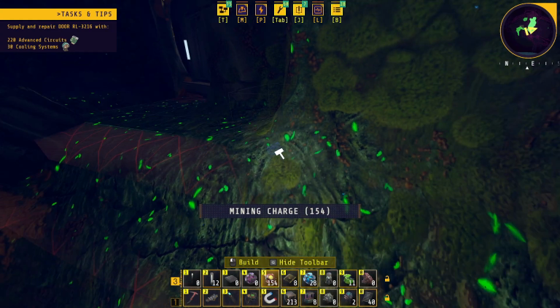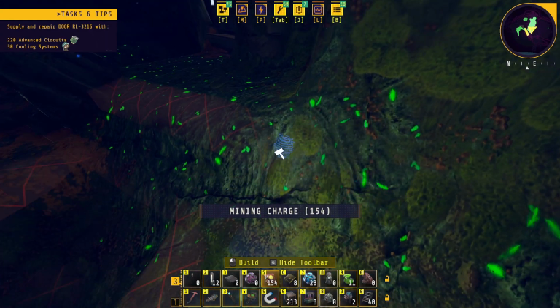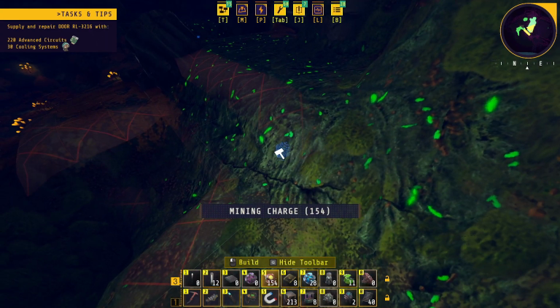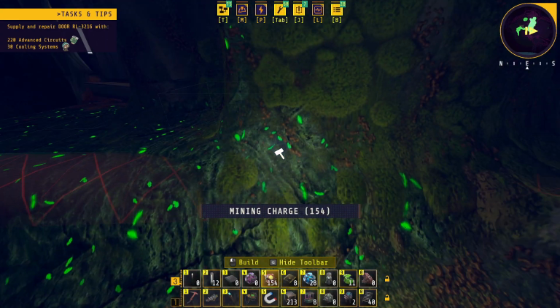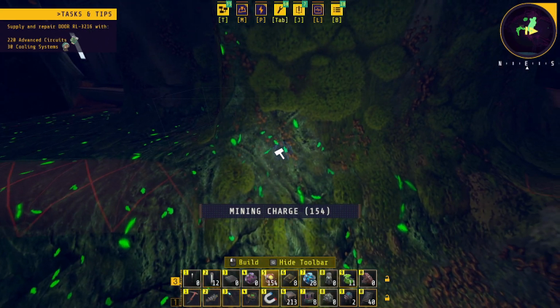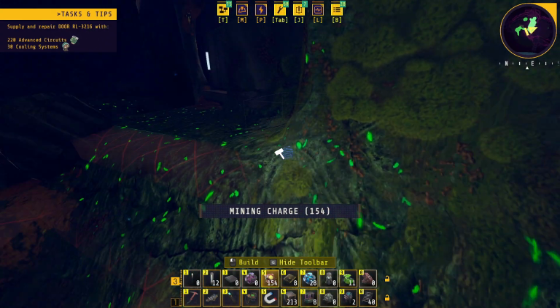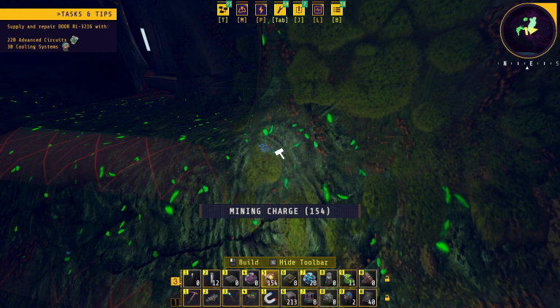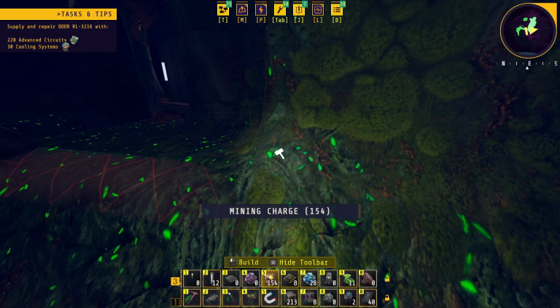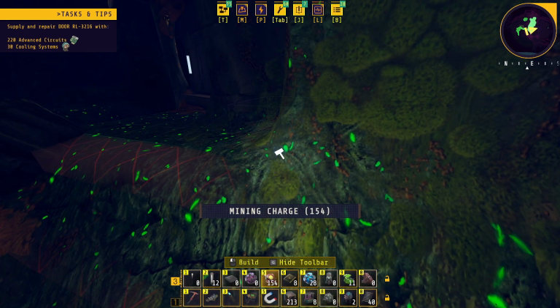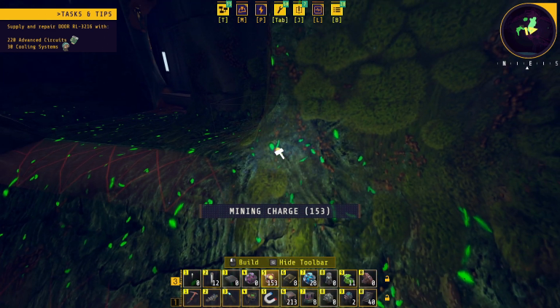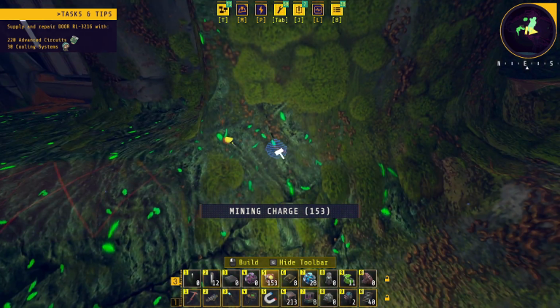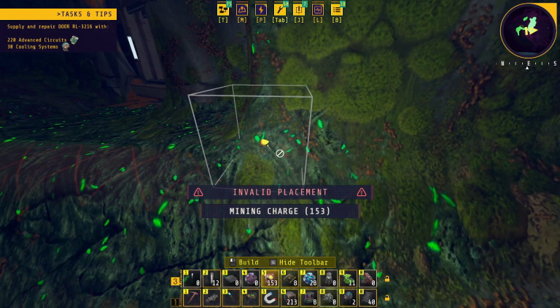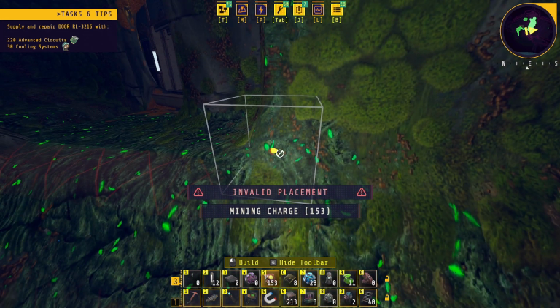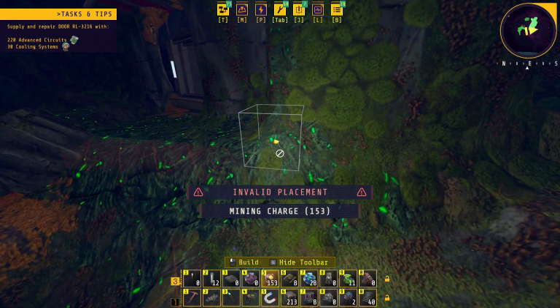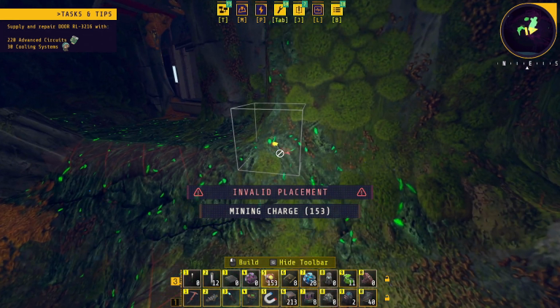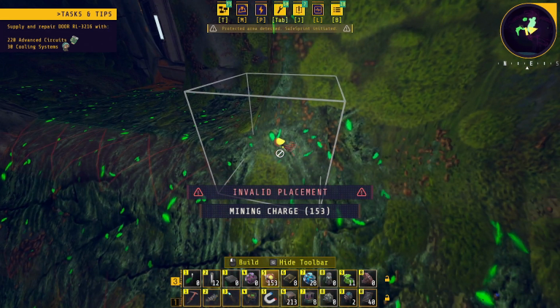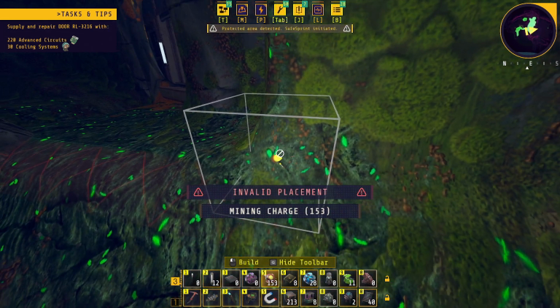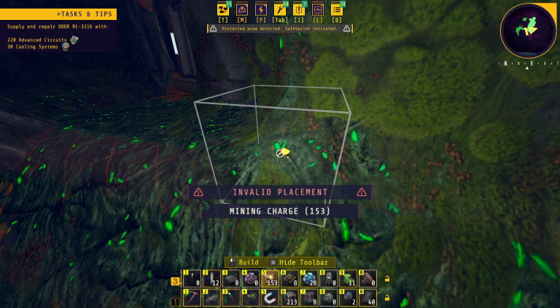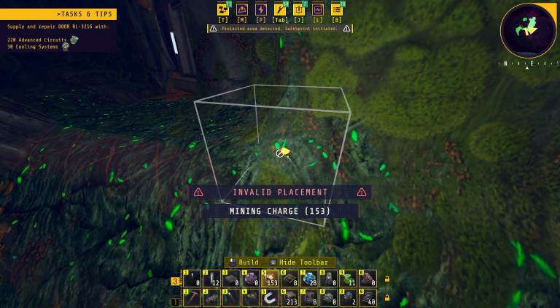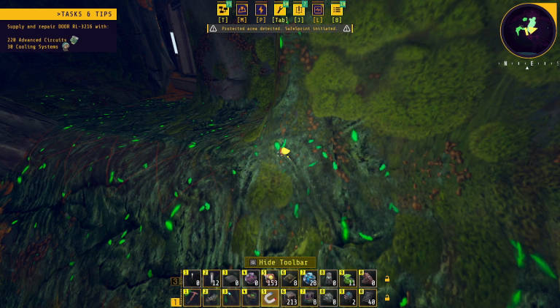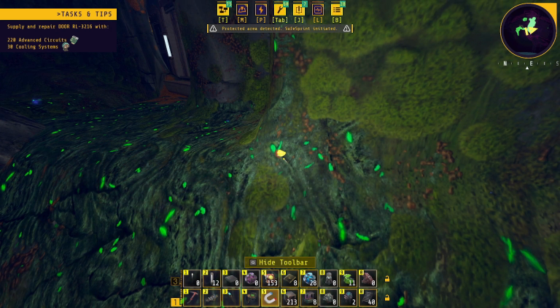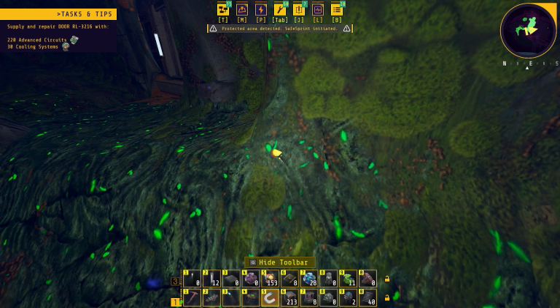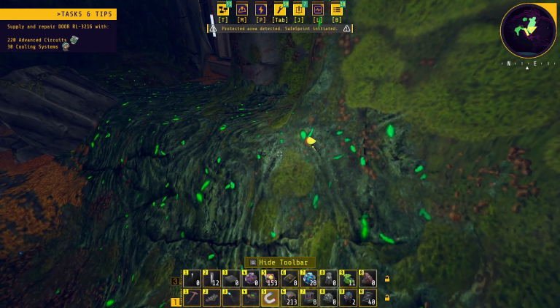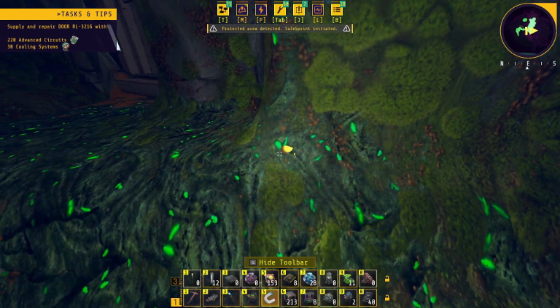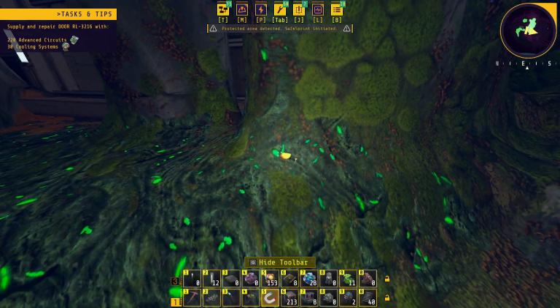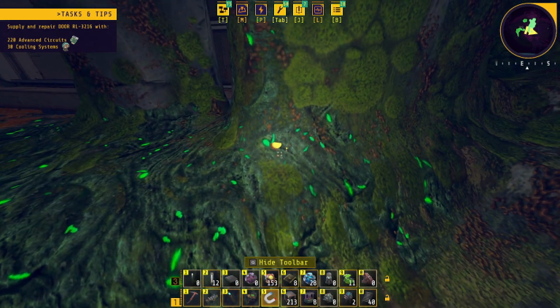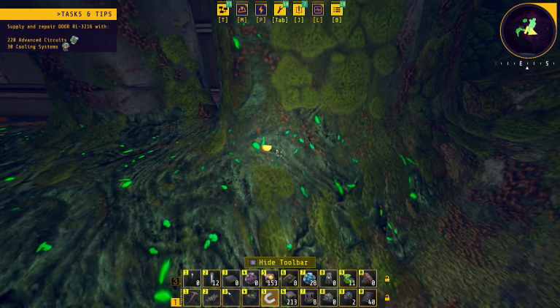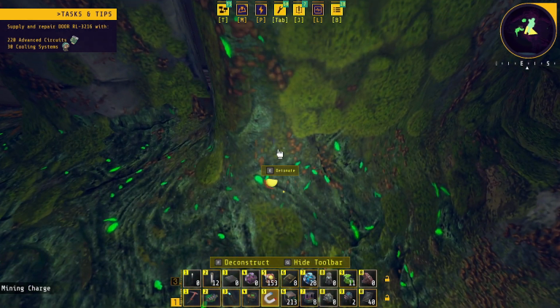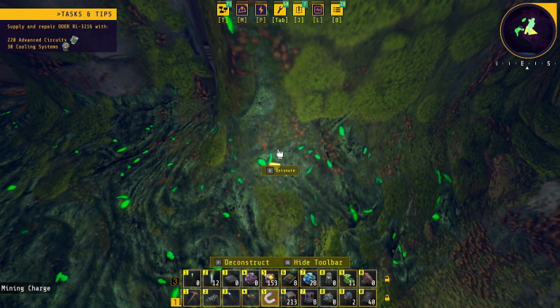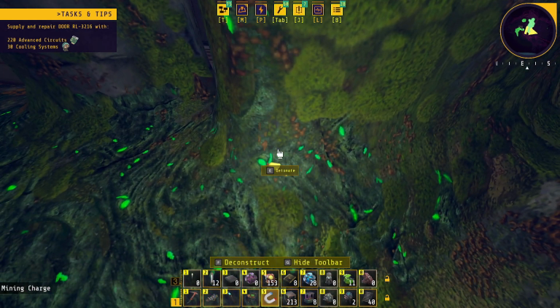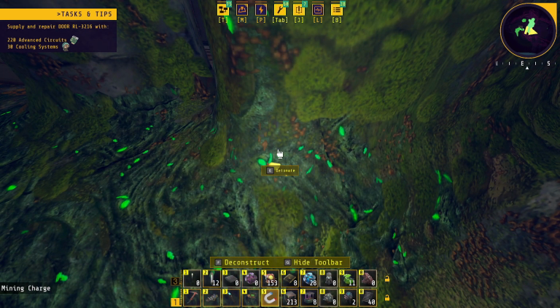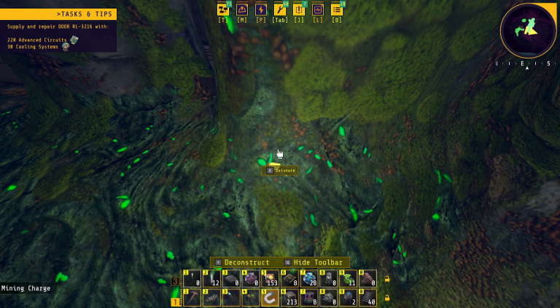Anyway, you find the spot with the green bits and put down your charge, then you have to activate it. It can be a little tricky to find — there it is — detonate.